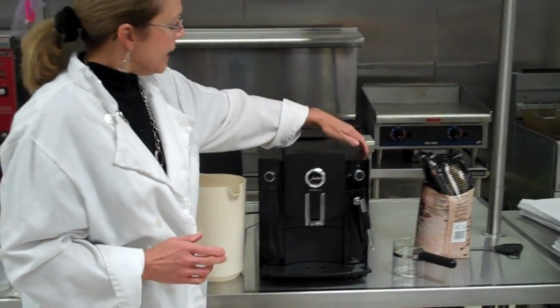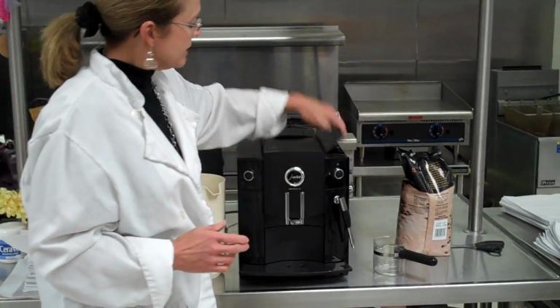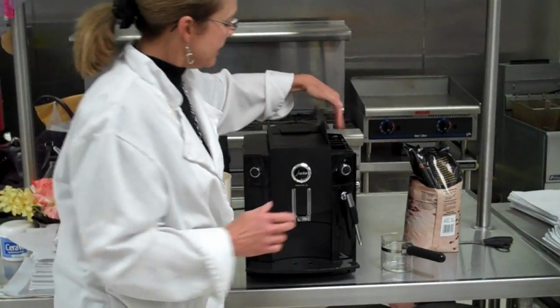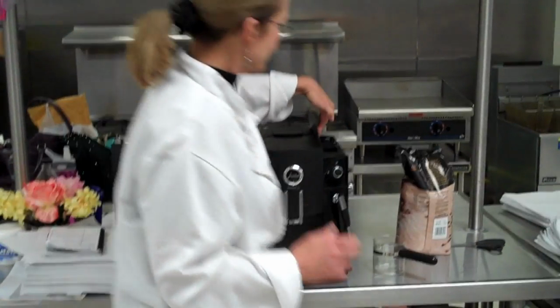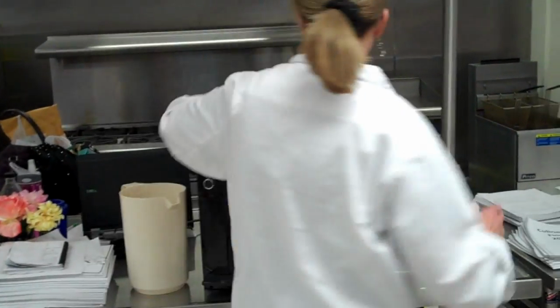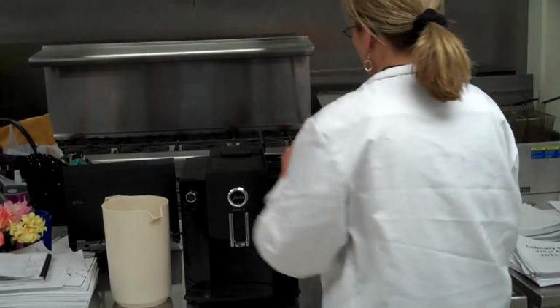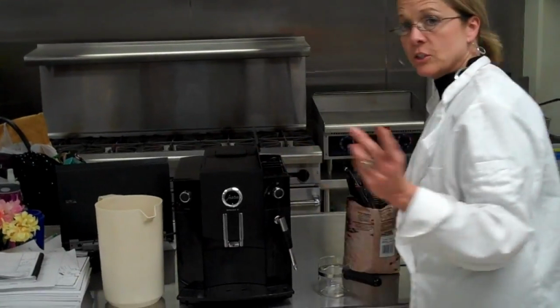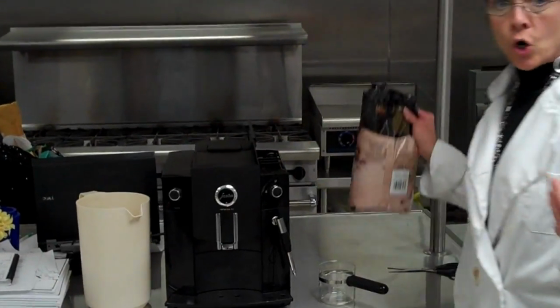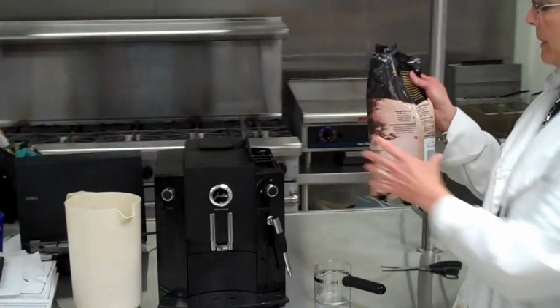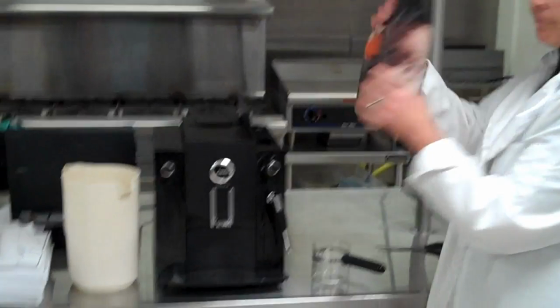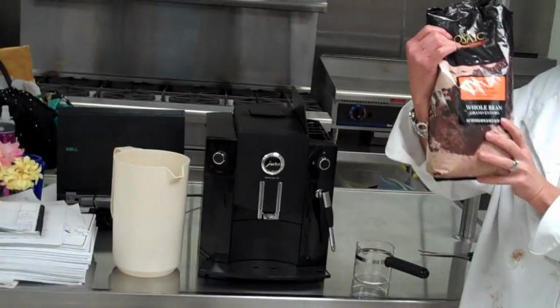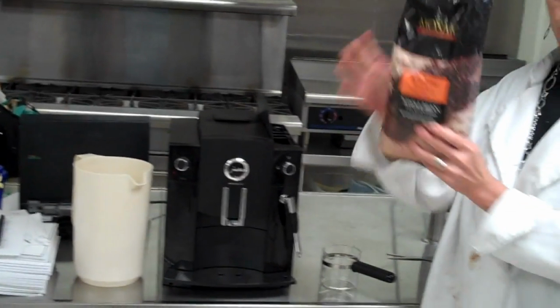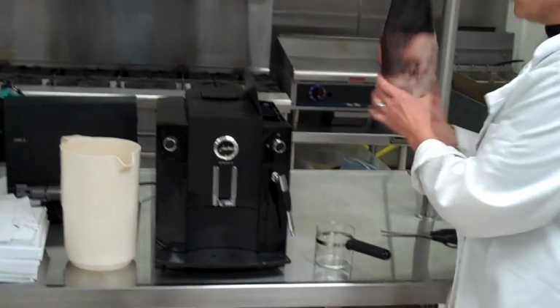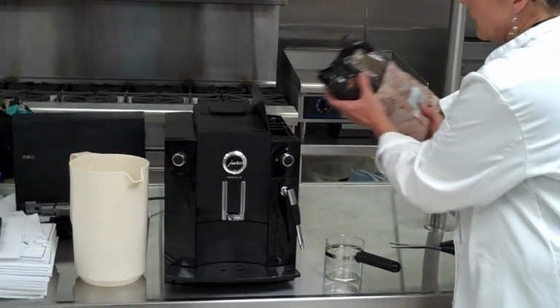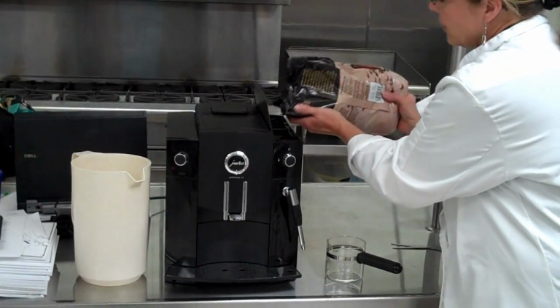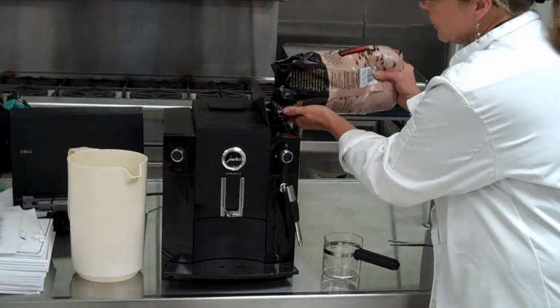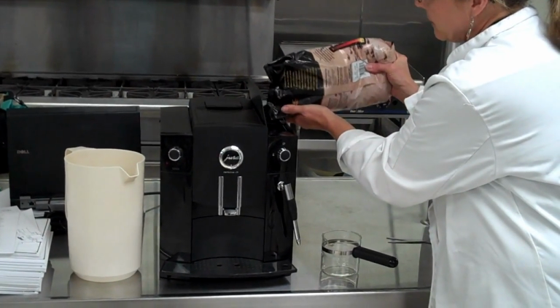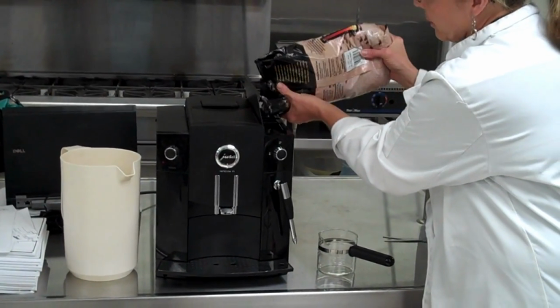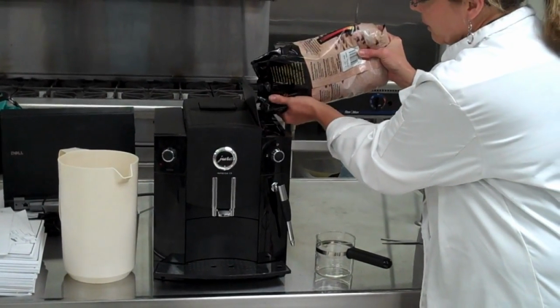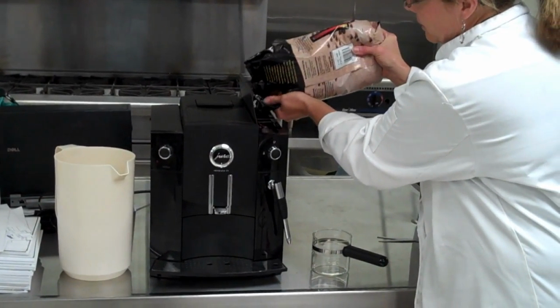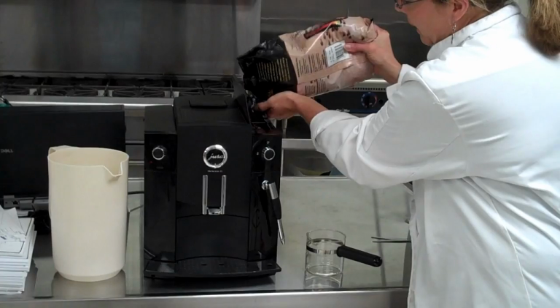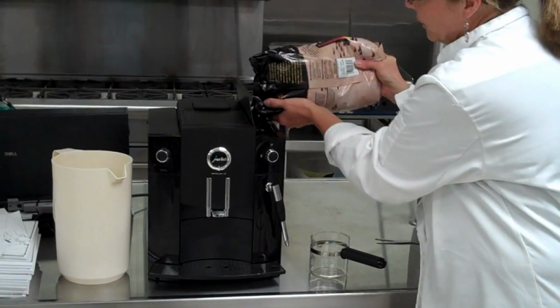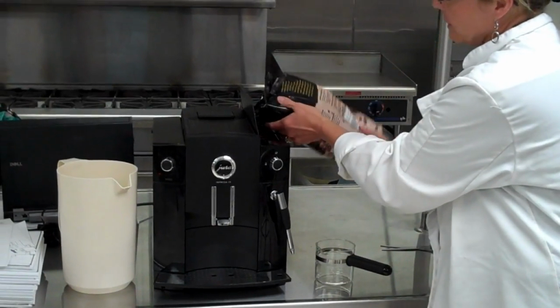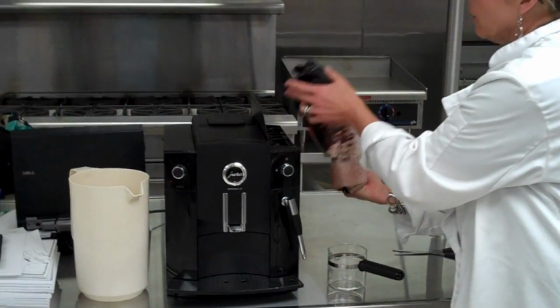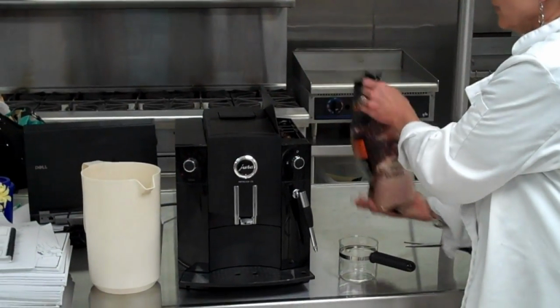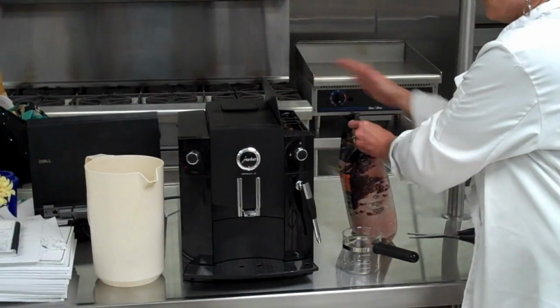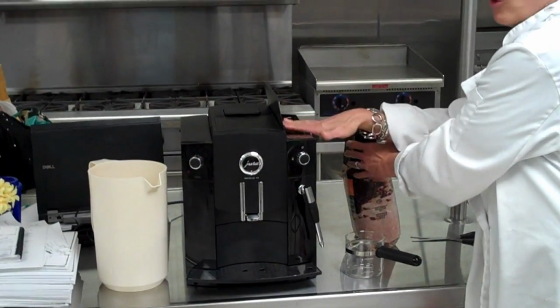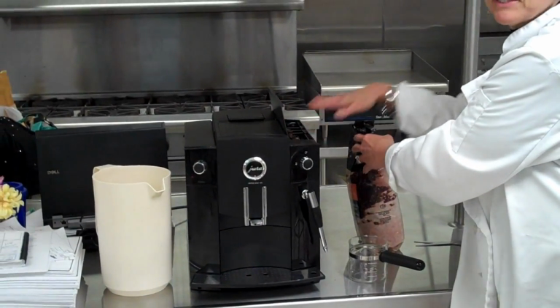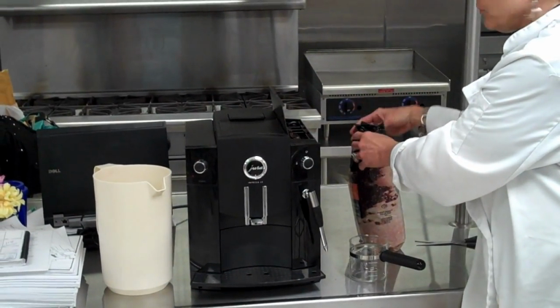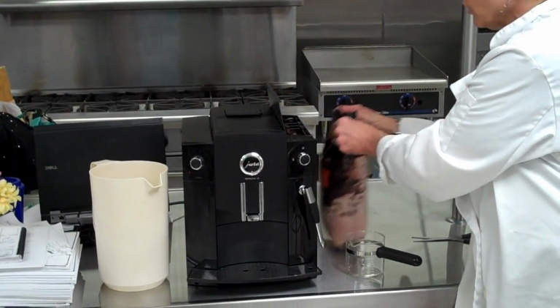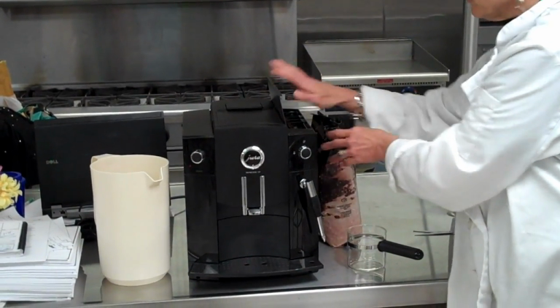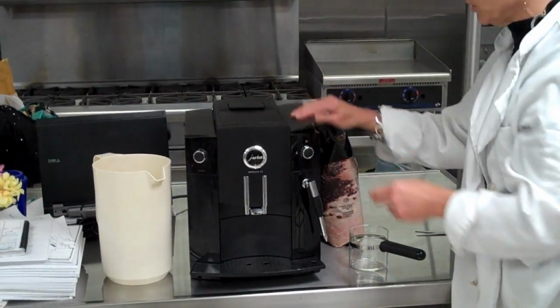On this side is another container, and that is for your coffee beans. We buy whole bean coffee, and you just put some beans in there — we already have some in there. You can fill this all the way to the top when you're making coffee for Javacino.